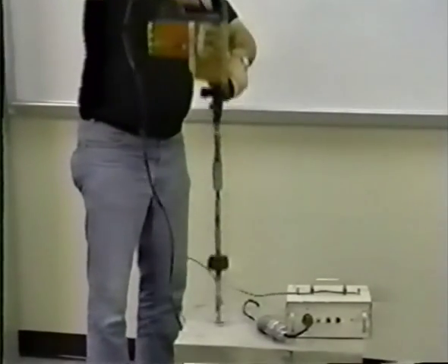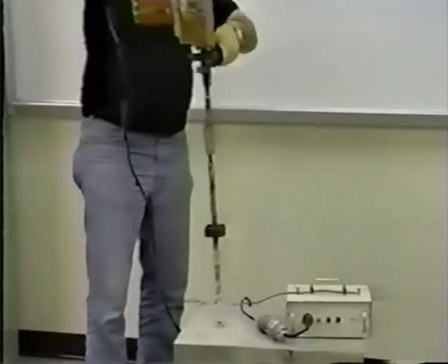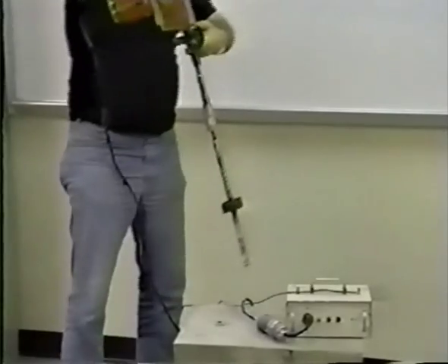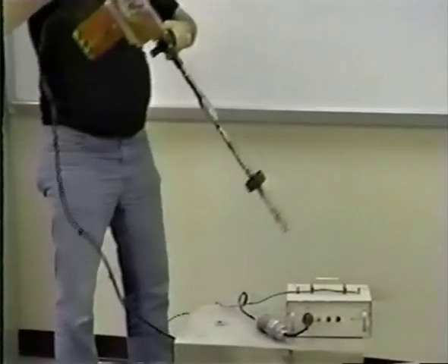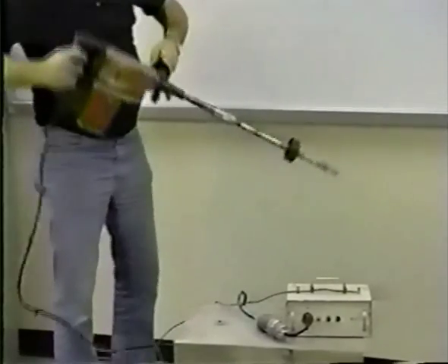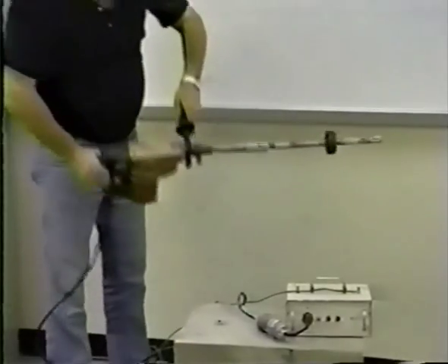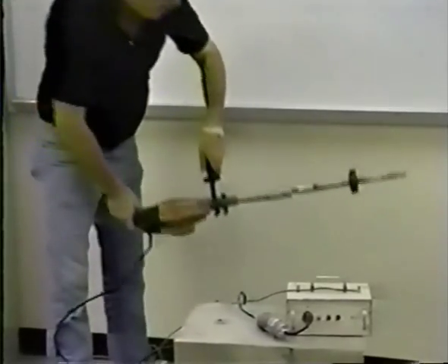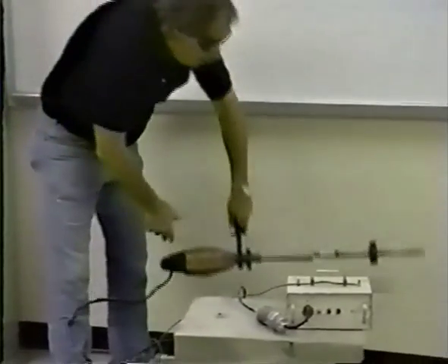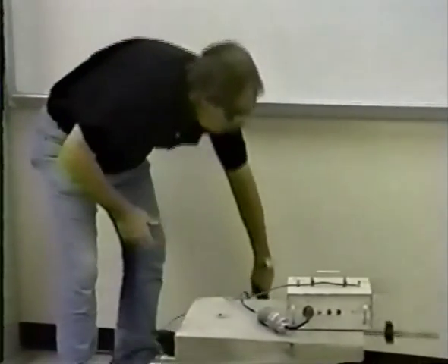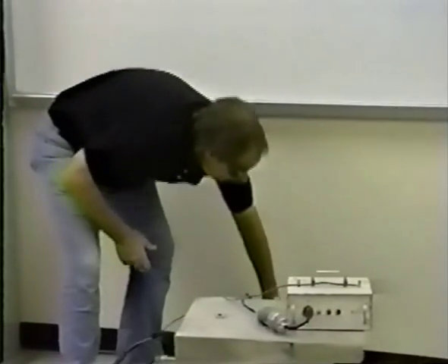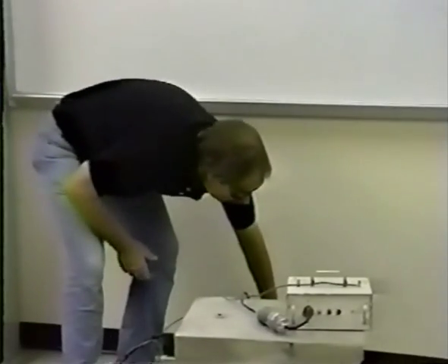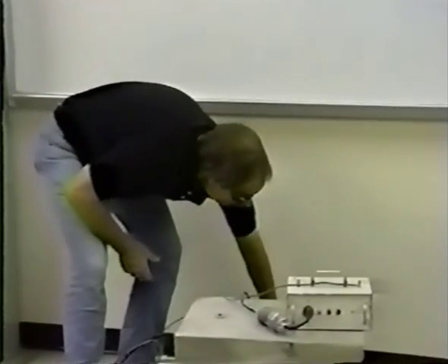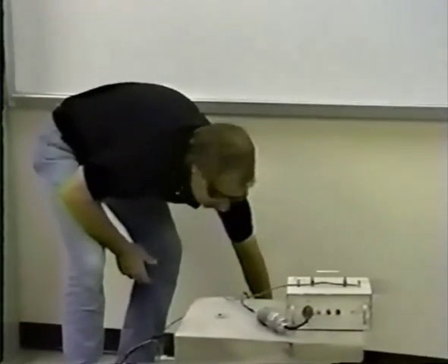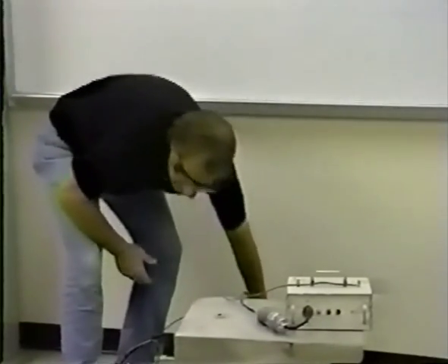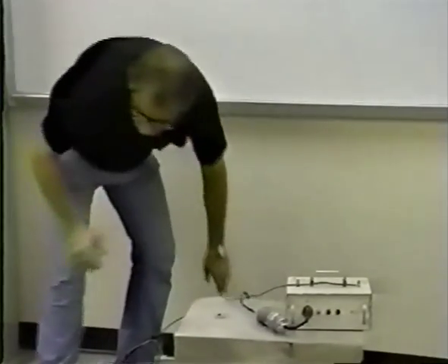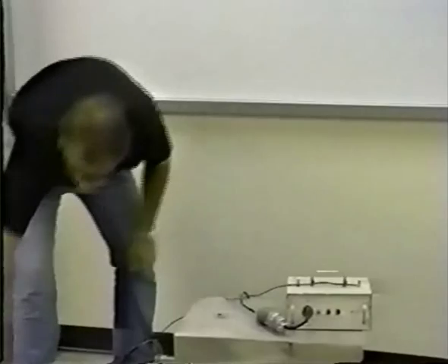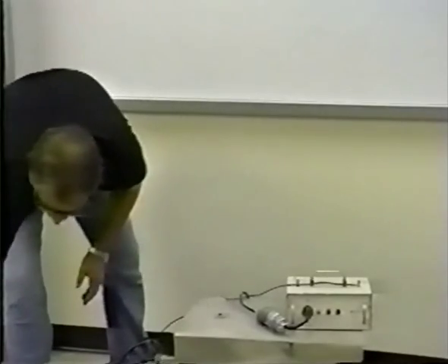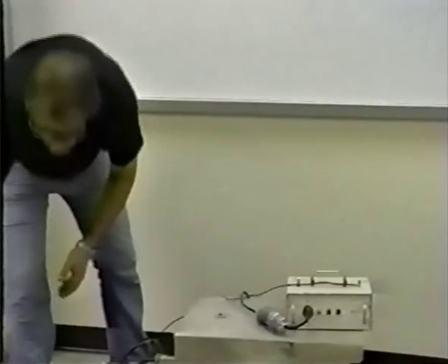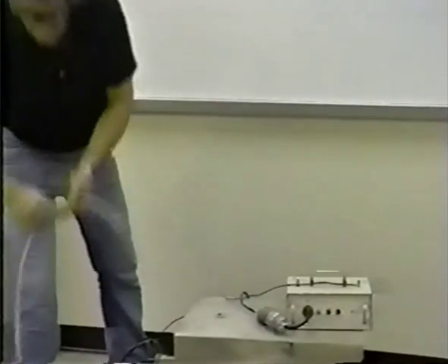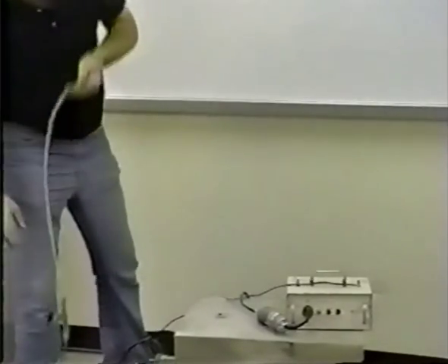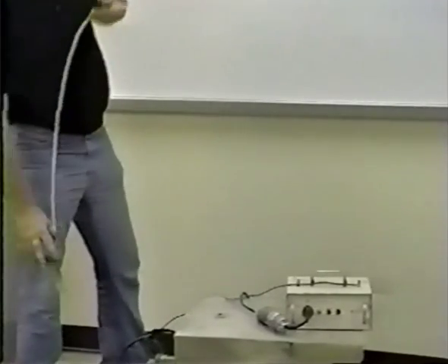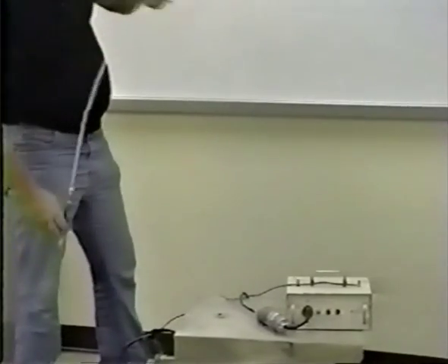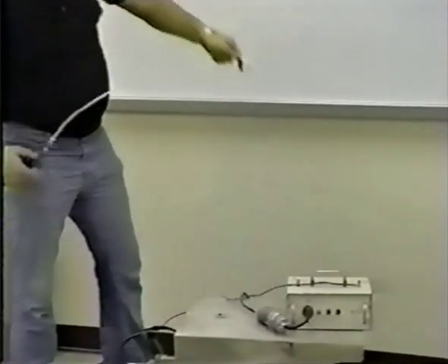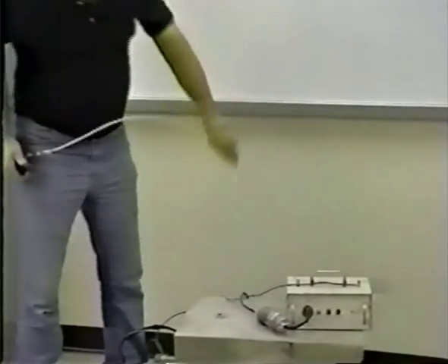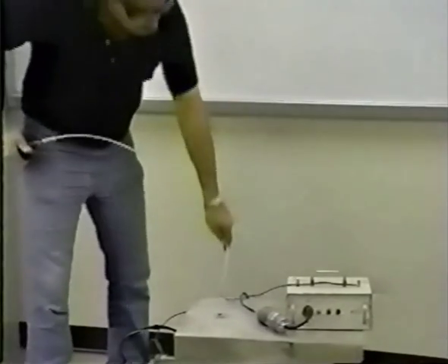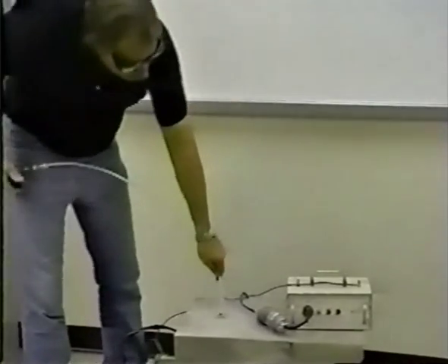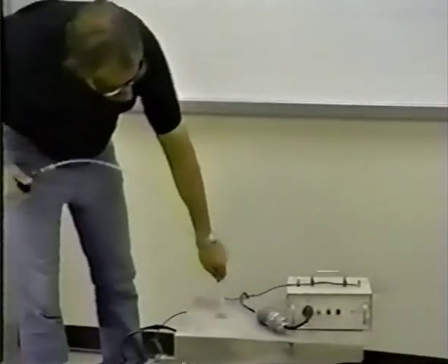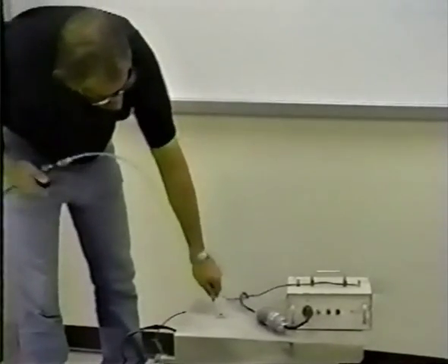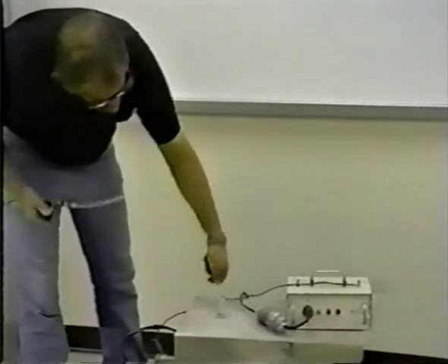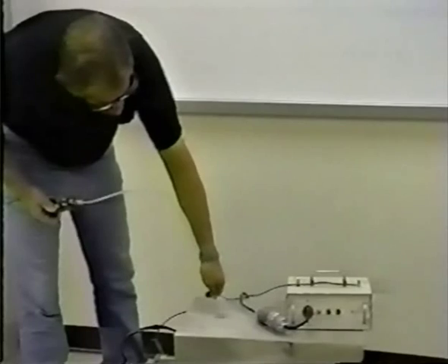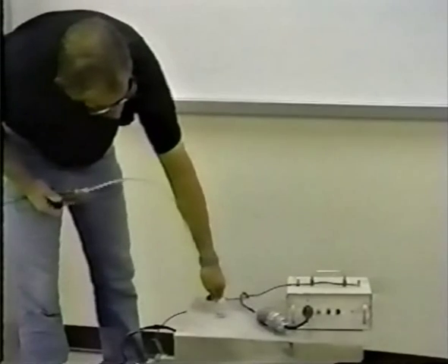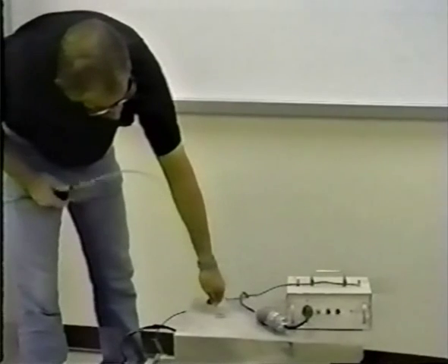When the undercut is complete, stop the drill motor and remove the tool from the hole. Inspect the tool blades to be sure that they were not damaged during the drilling operation.